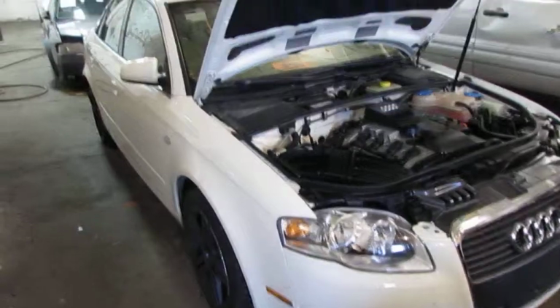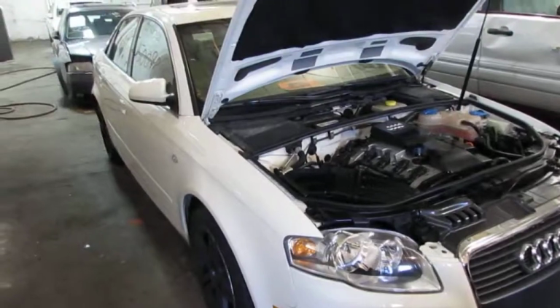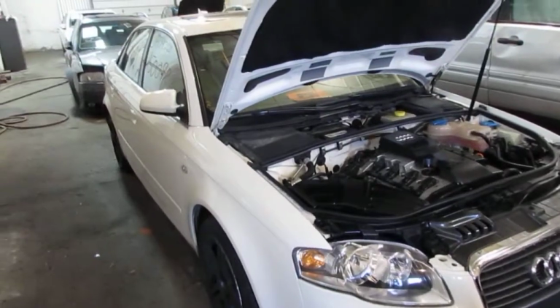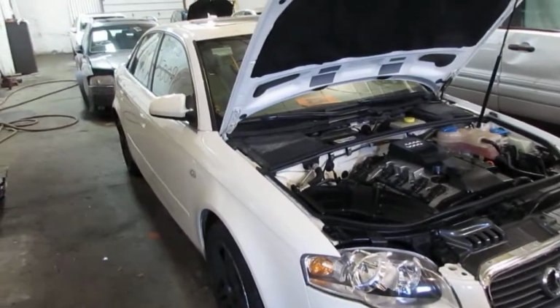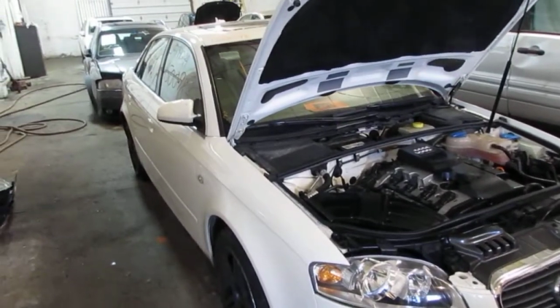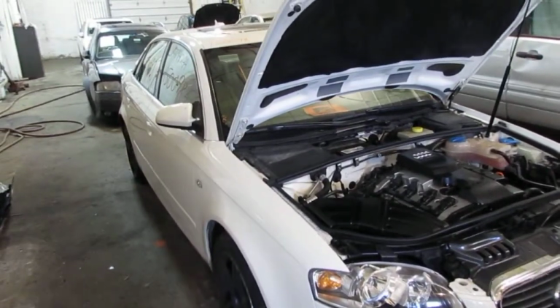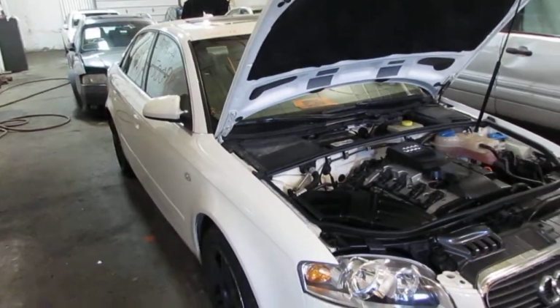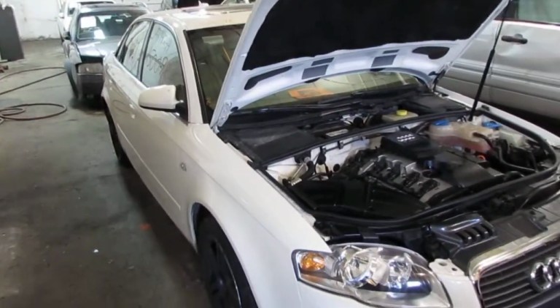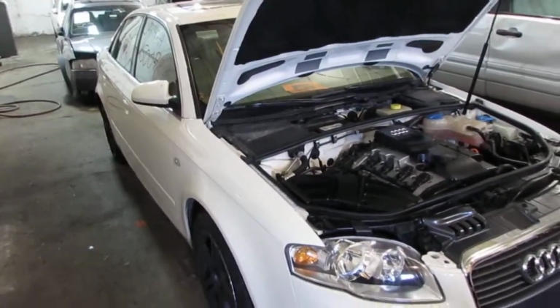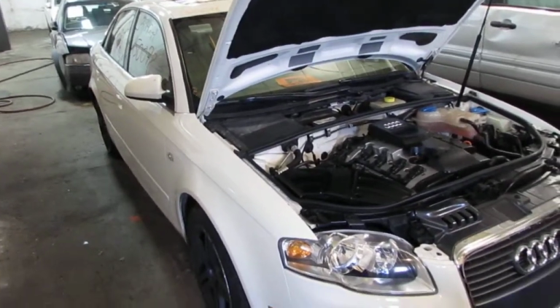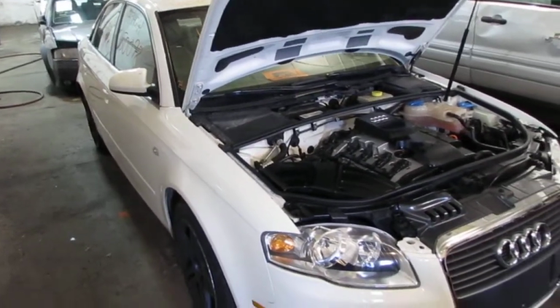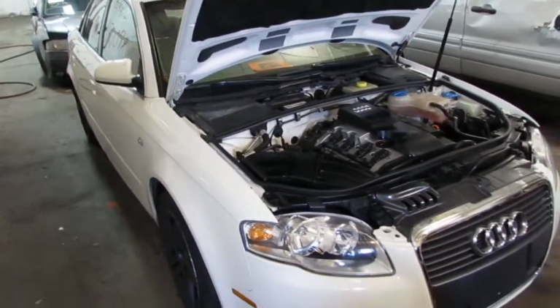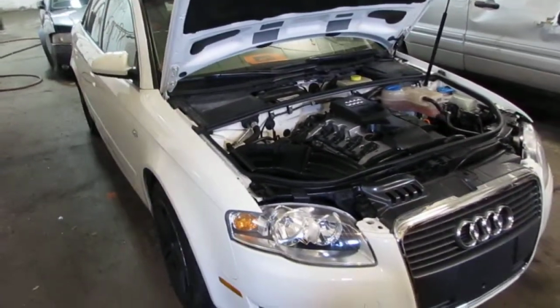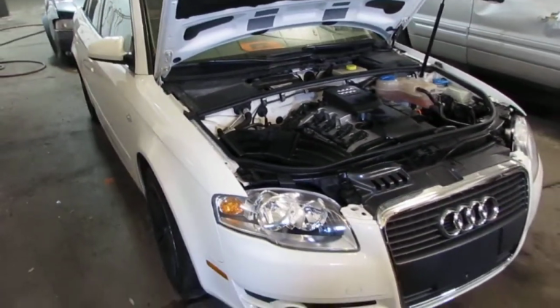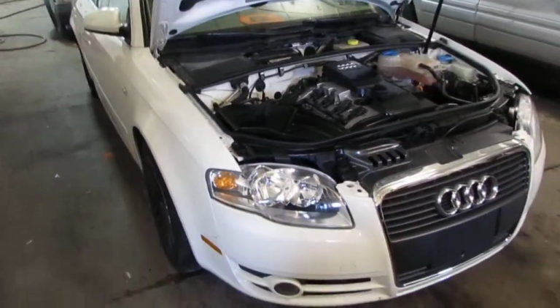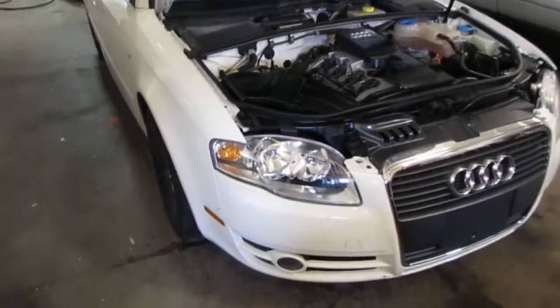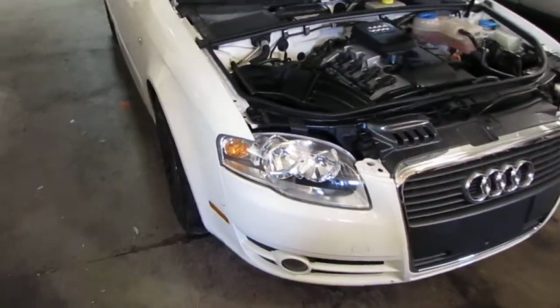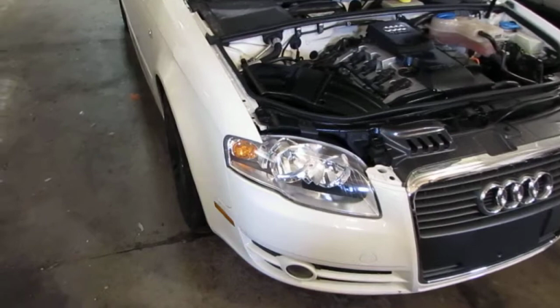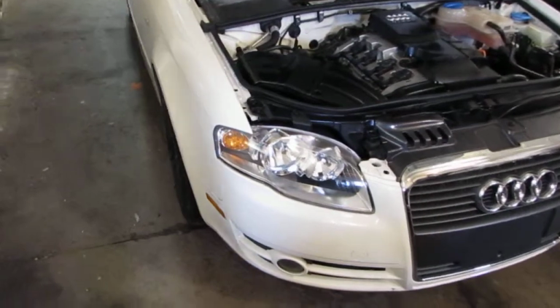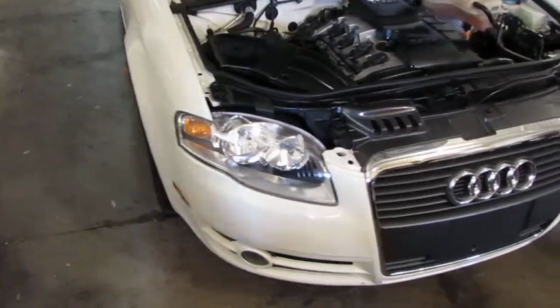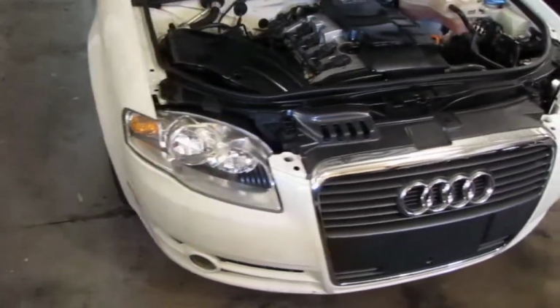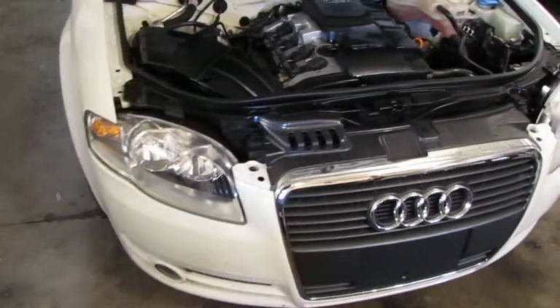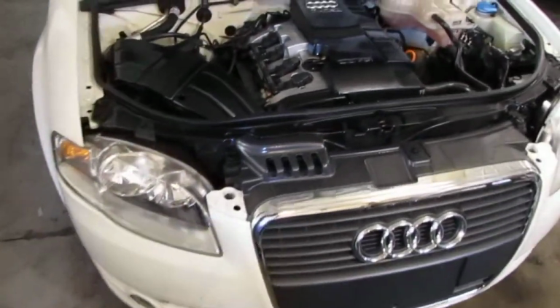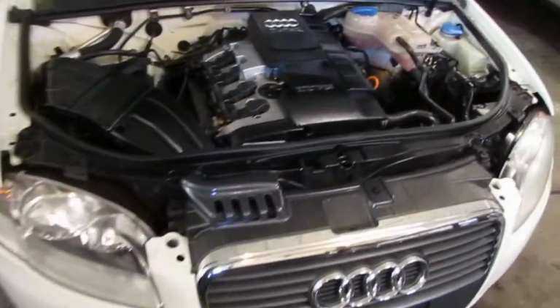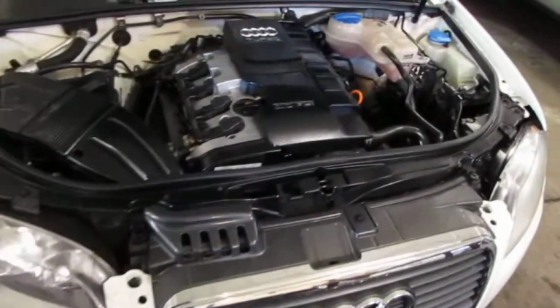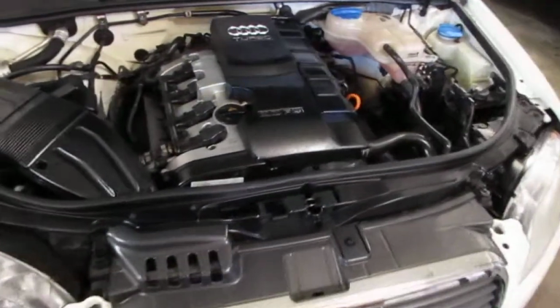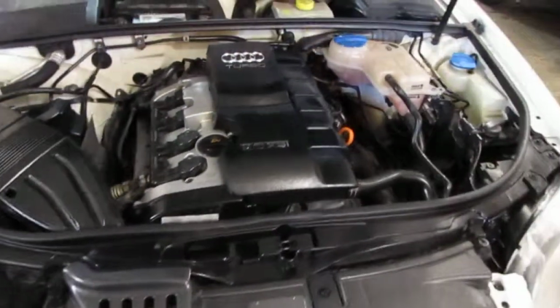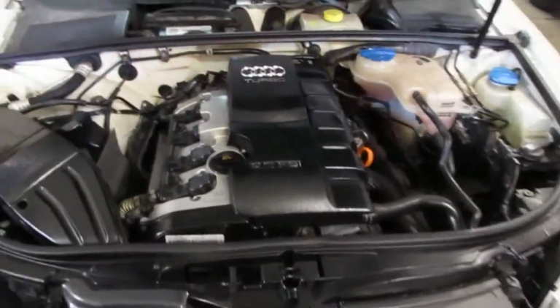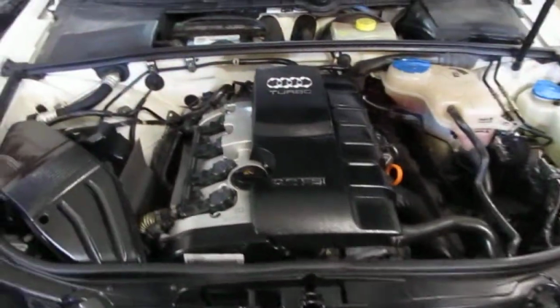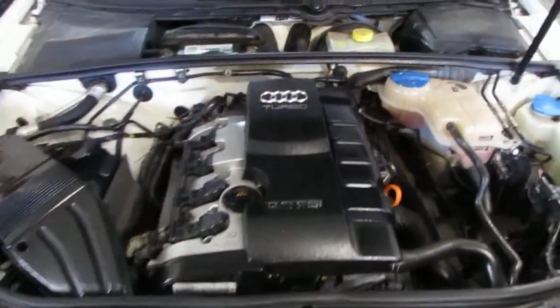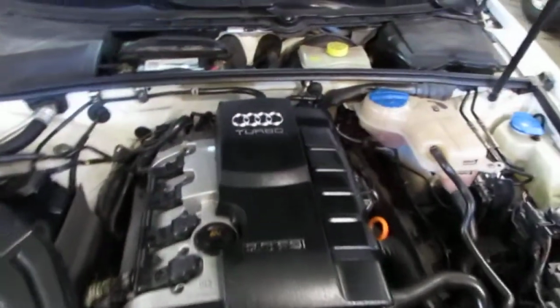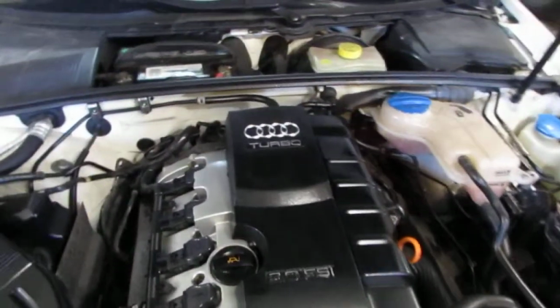Good afternoon and welcome to Tom's Foreign Auto Parts video portion of our inventory. As you can hear, we have an excellent running 2006 Audi A4.